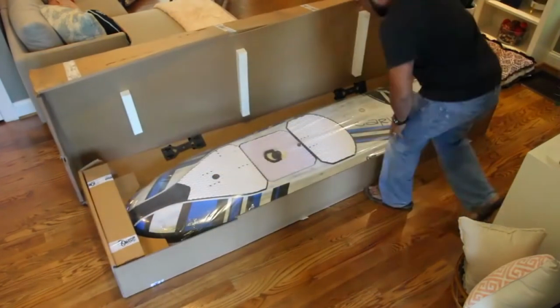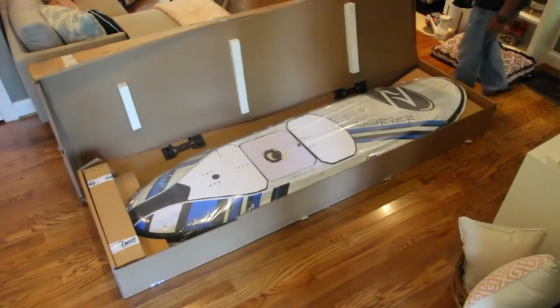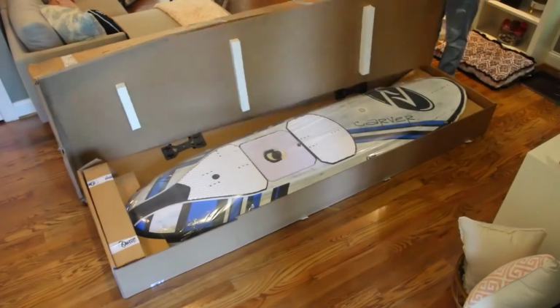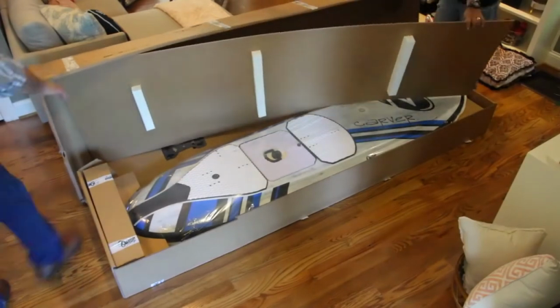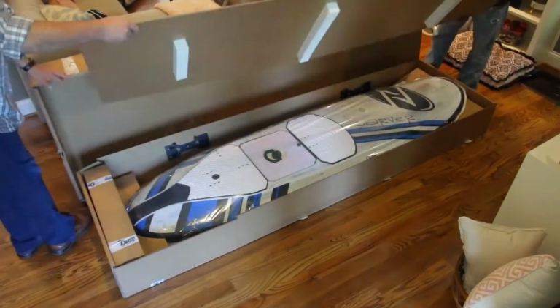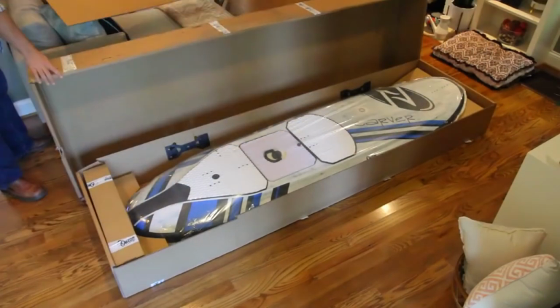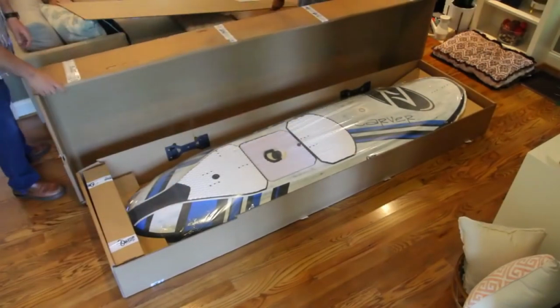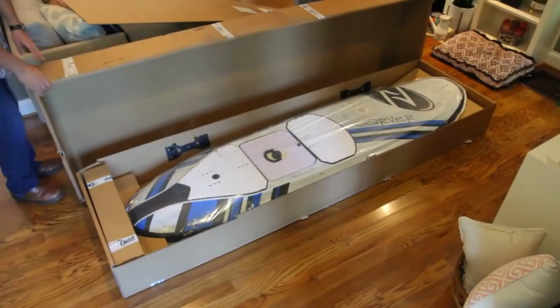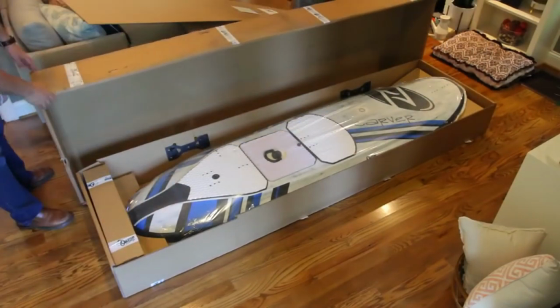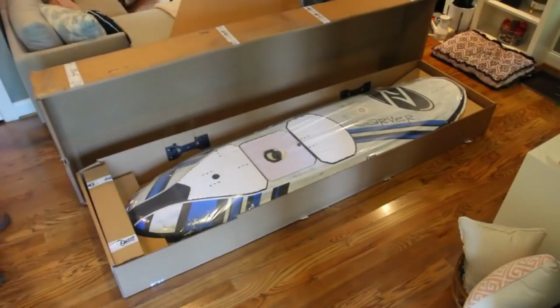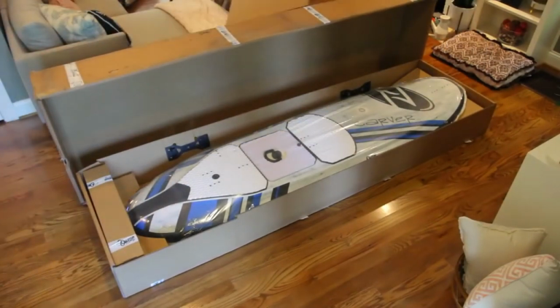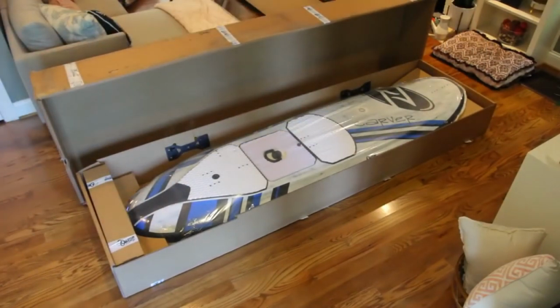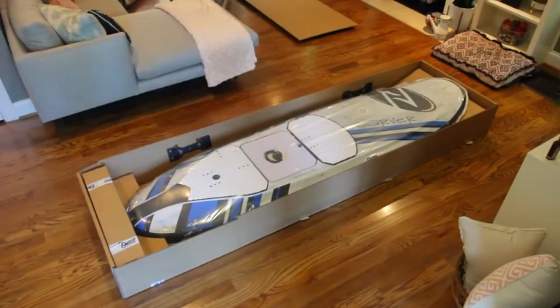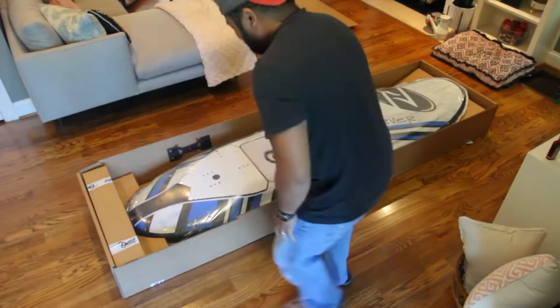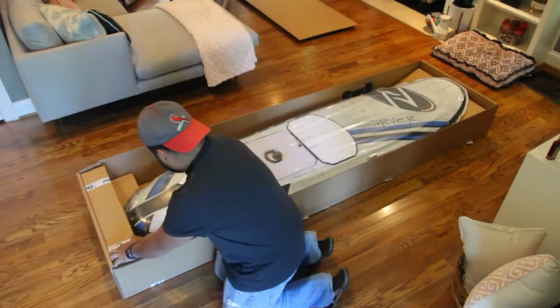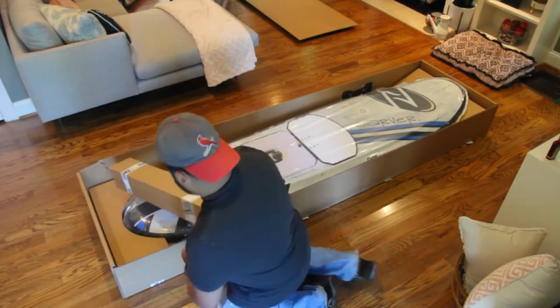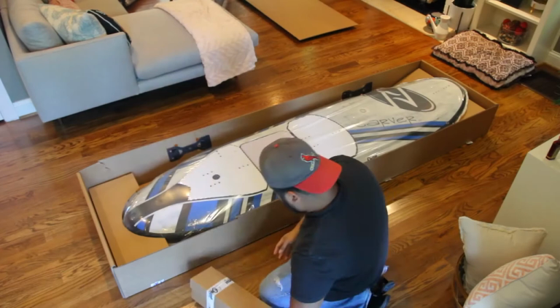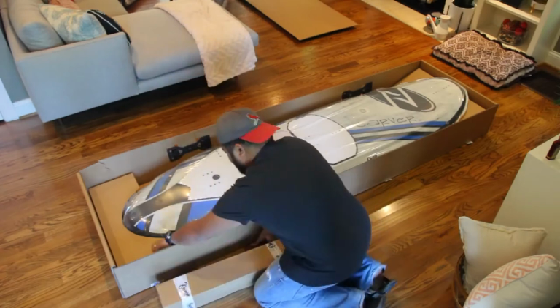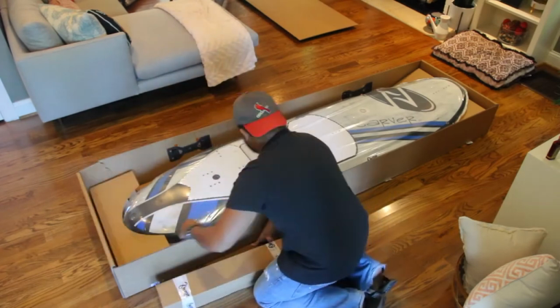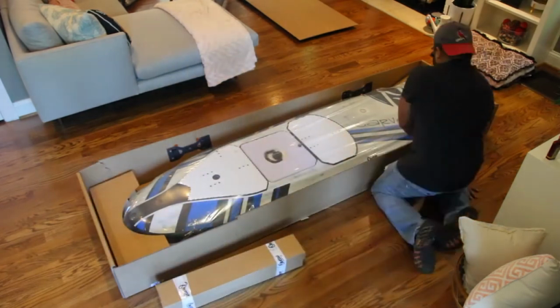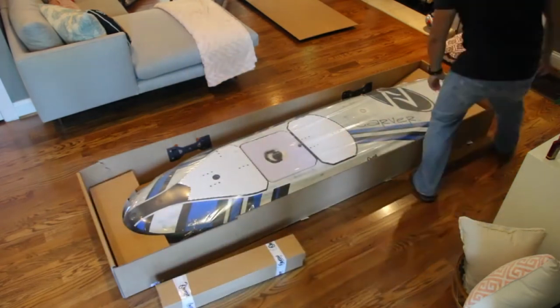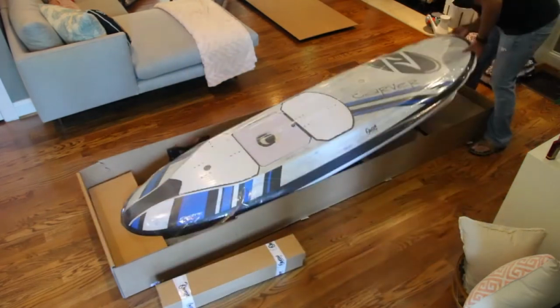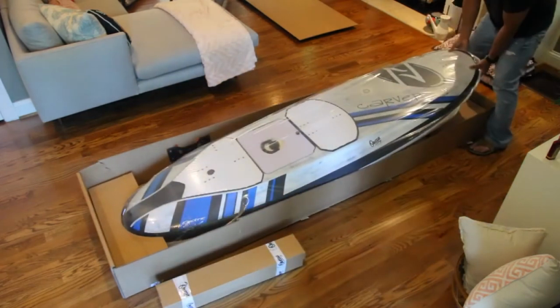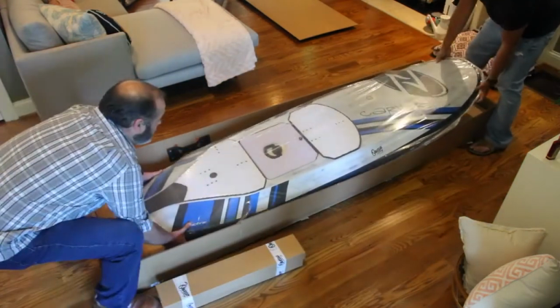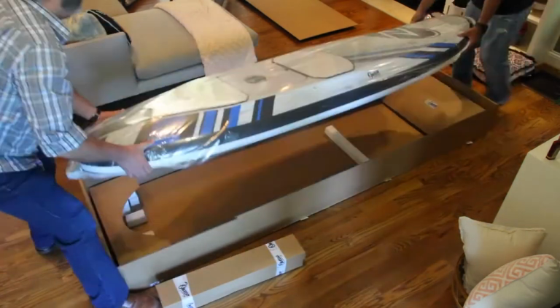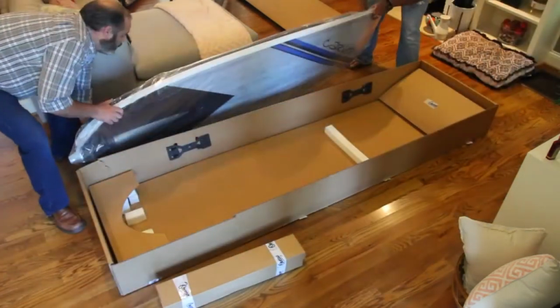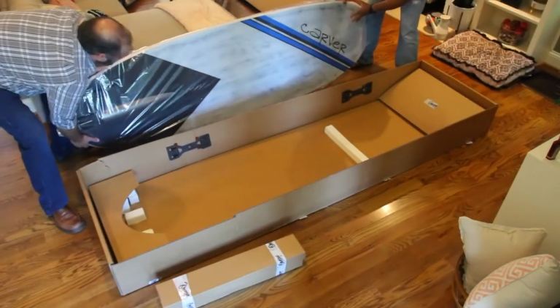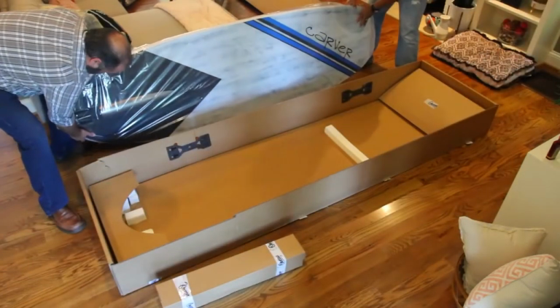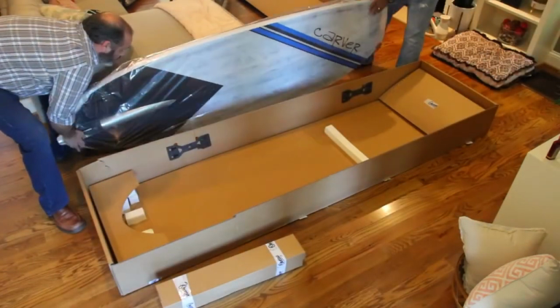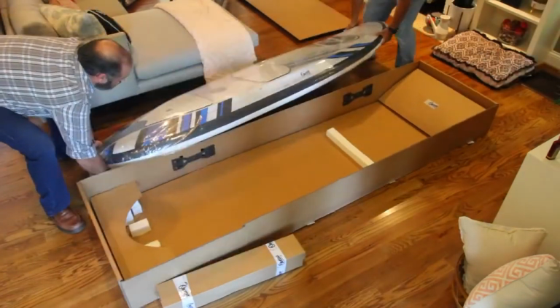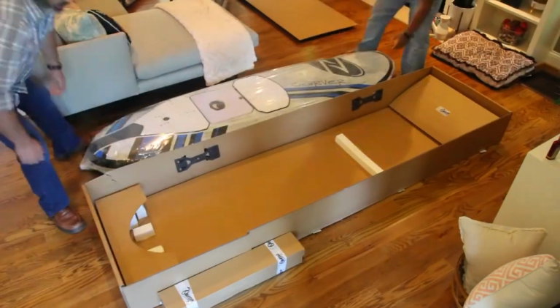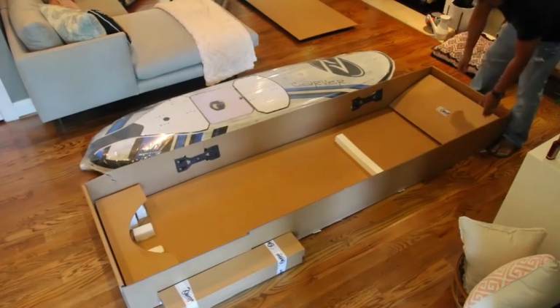Popping open the box, everything seems well secured and padded. To get the board out of the box, in hindsight it probably would have been easier to take the battery out of the board first.